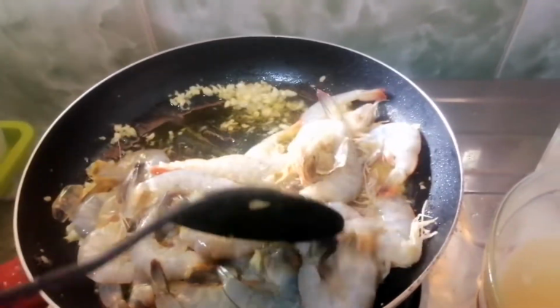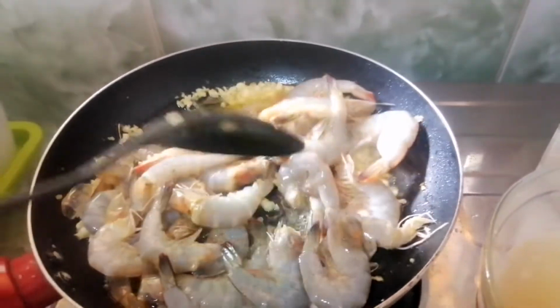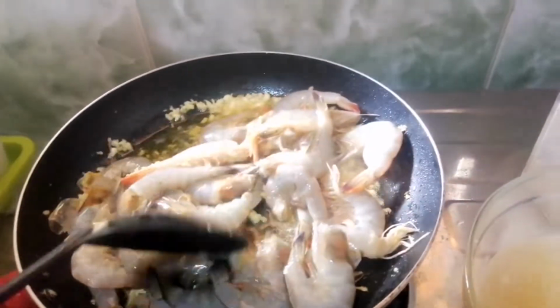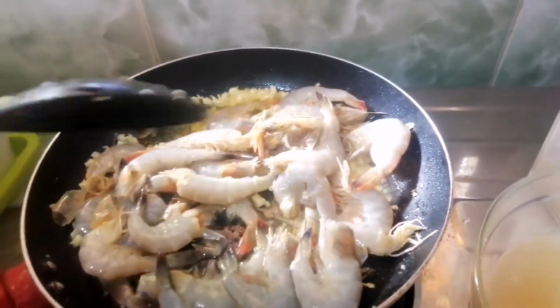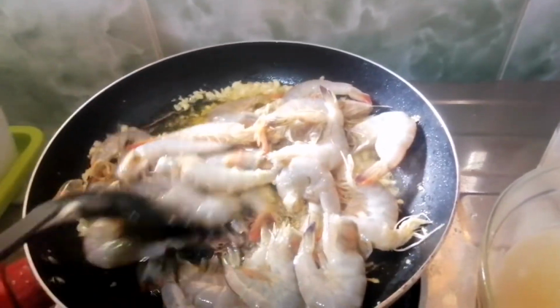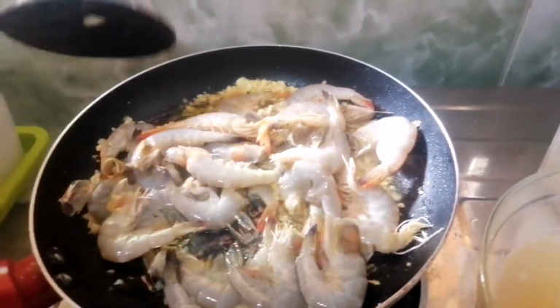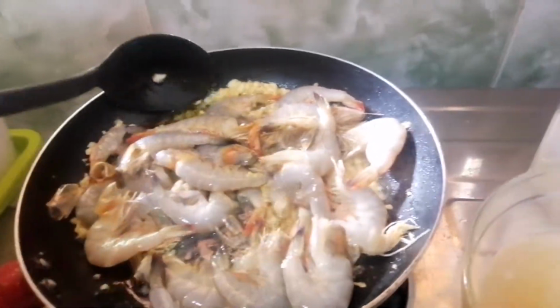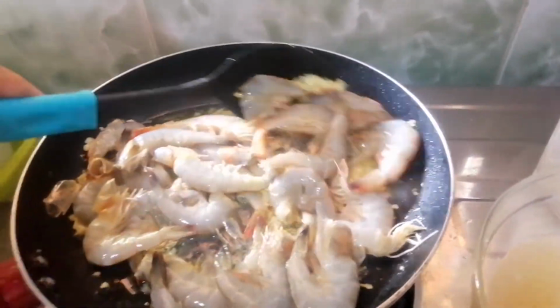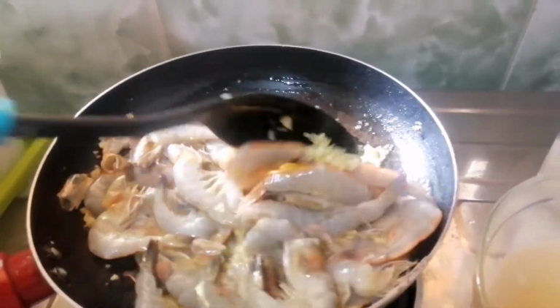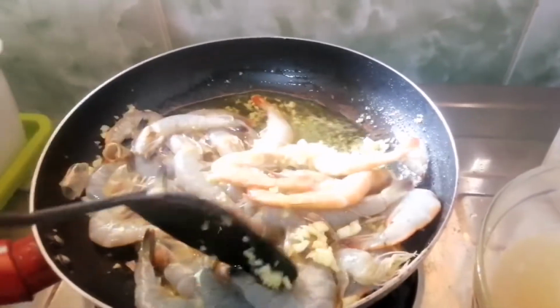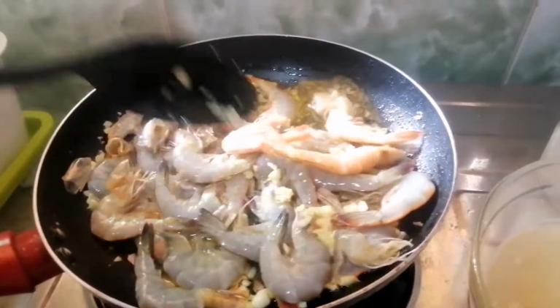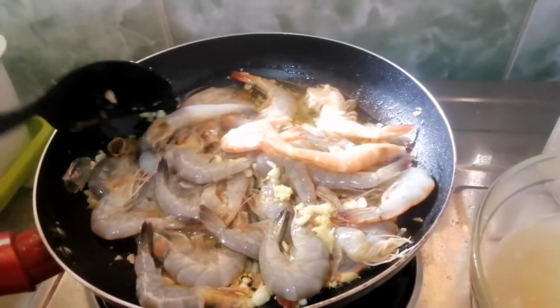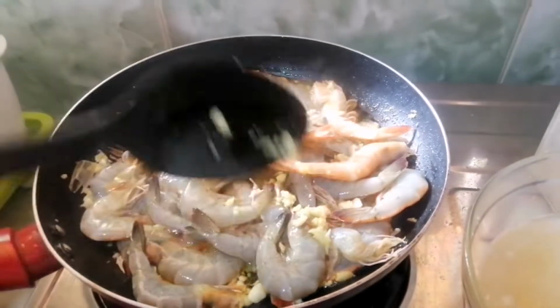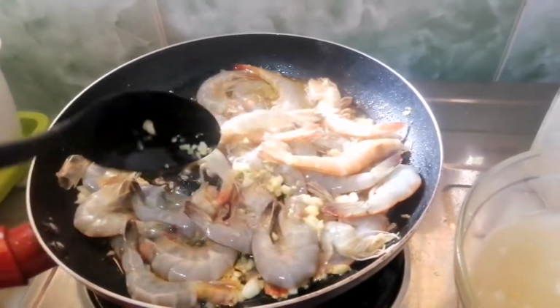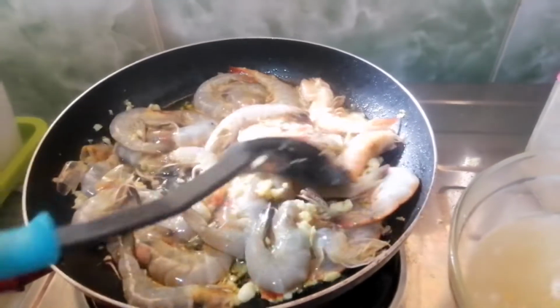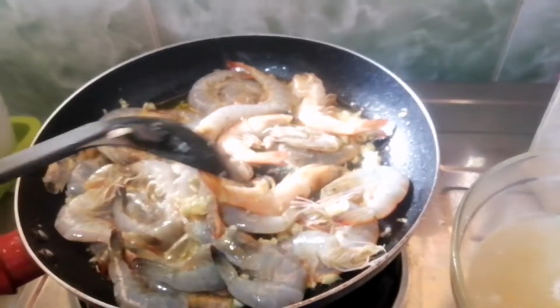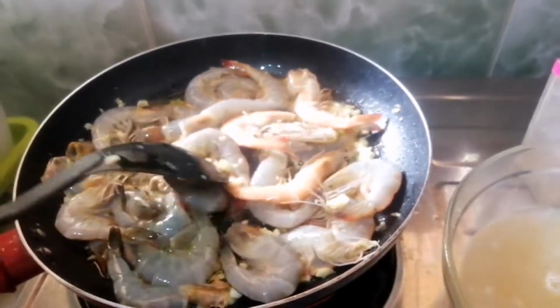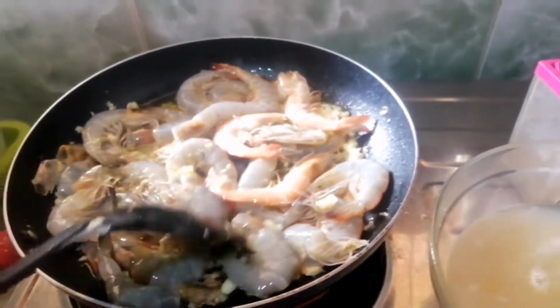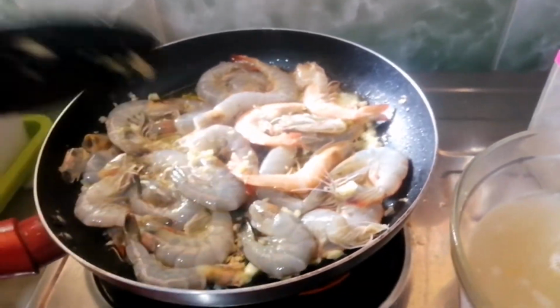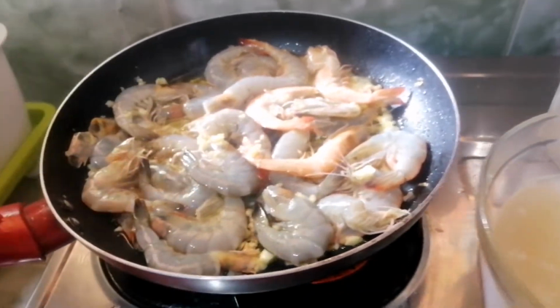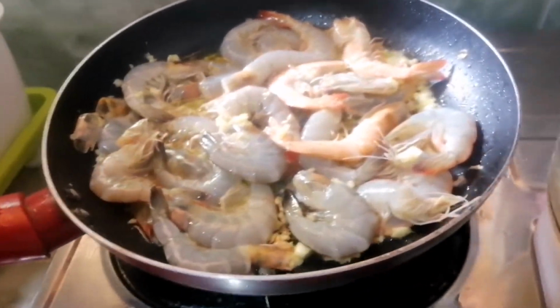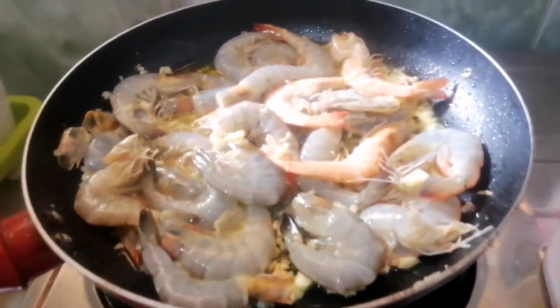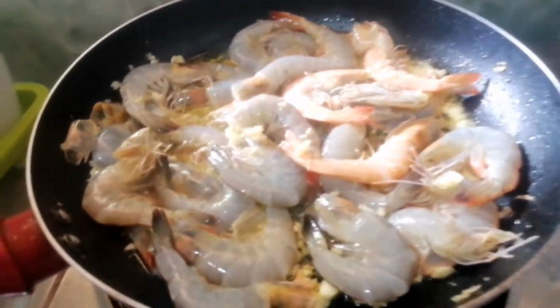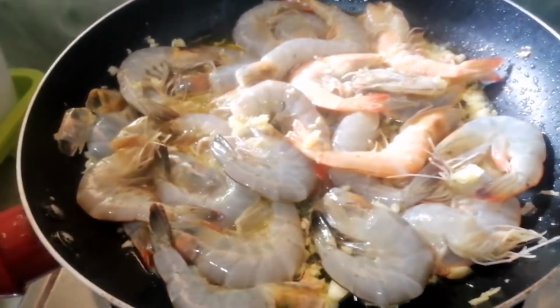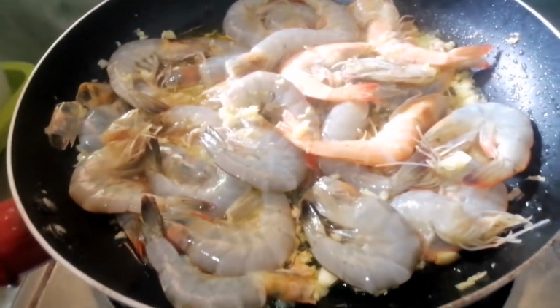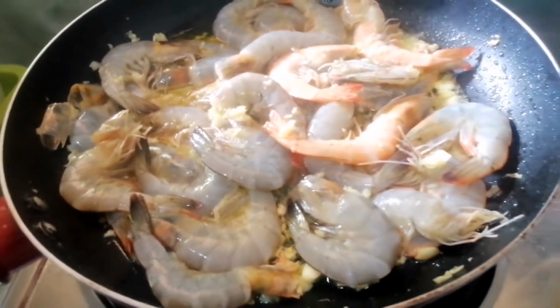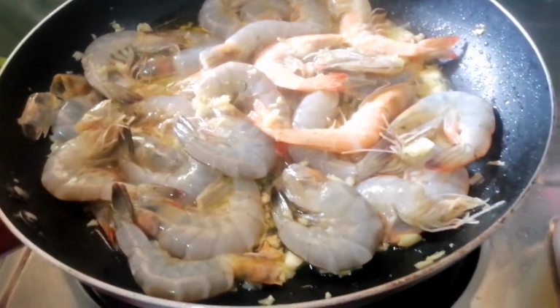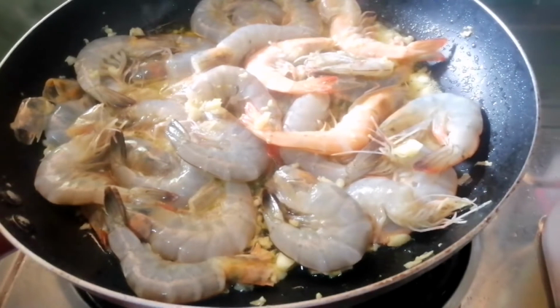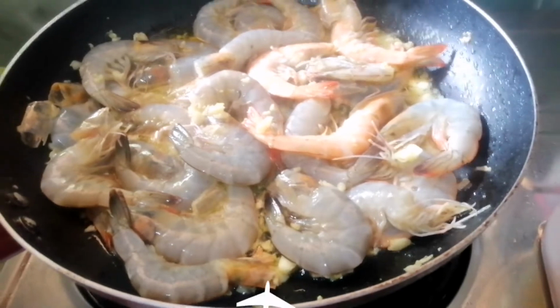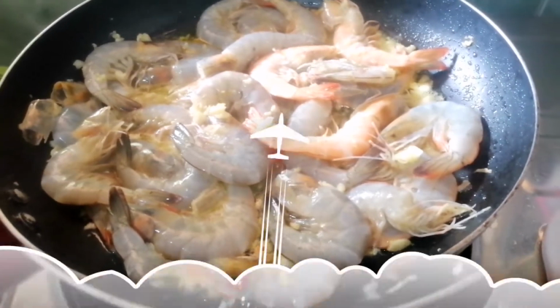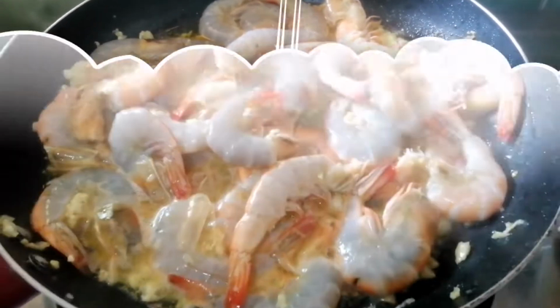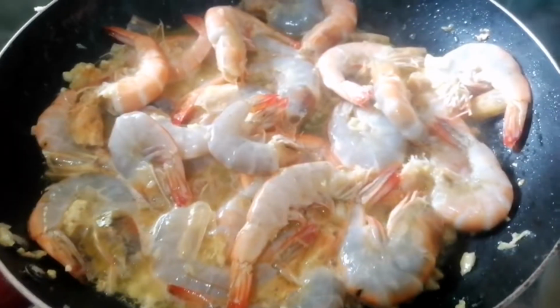Orange na siya. Lagay mo na yung soda. And then, that's the time. I'm gonna lagay ka ng pepper. And then, the salt, to taste.